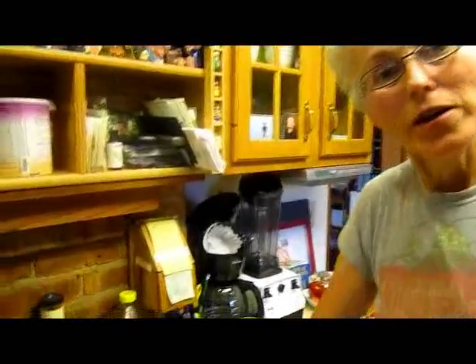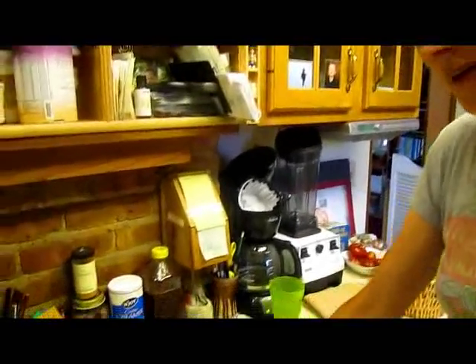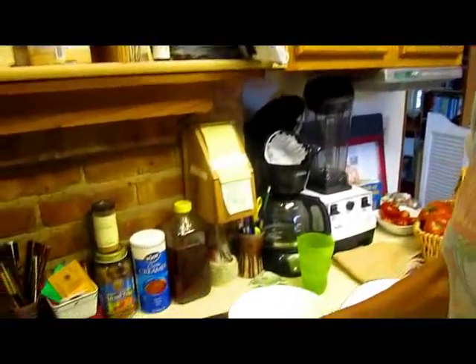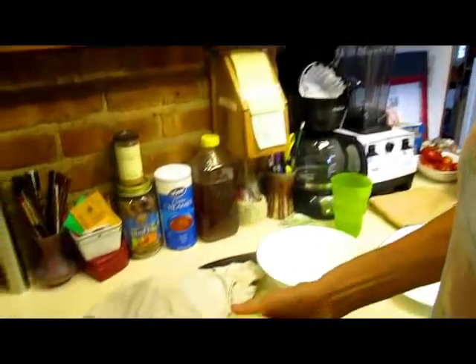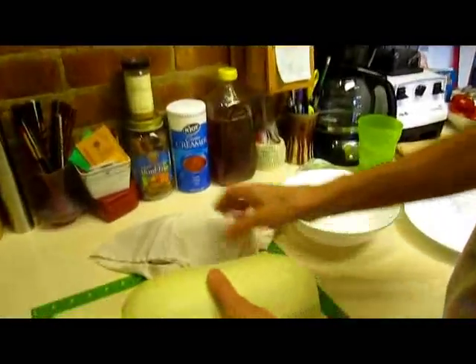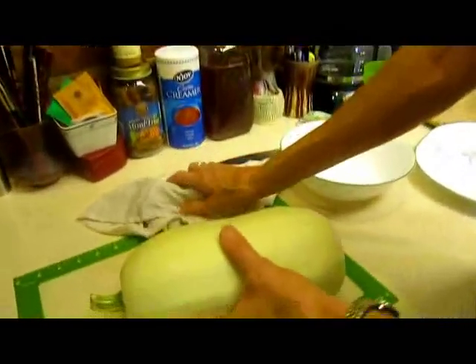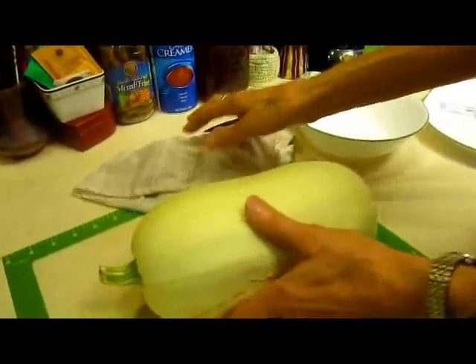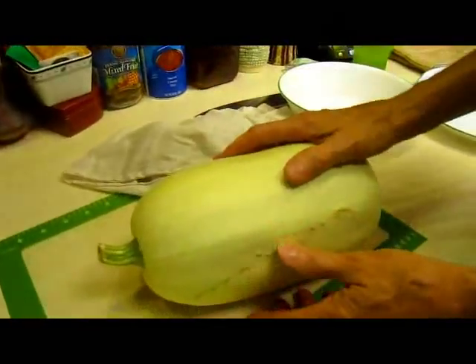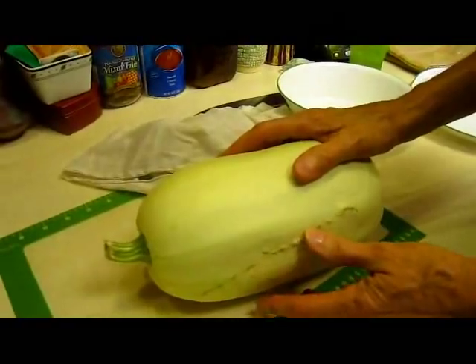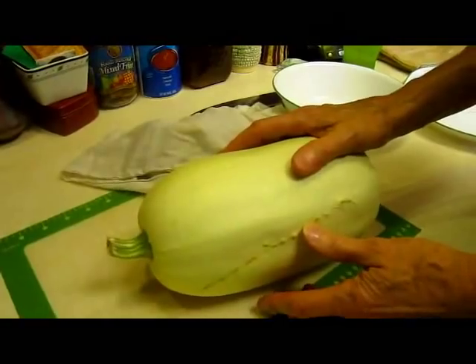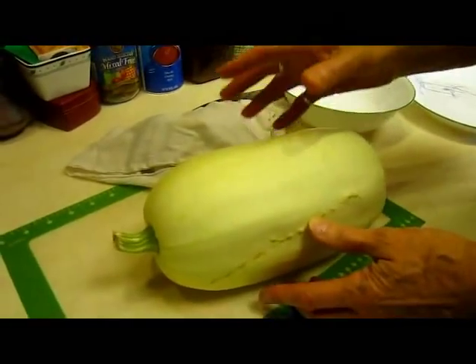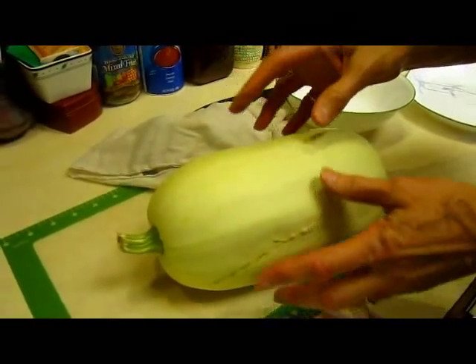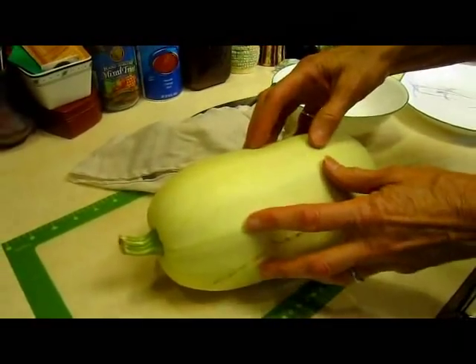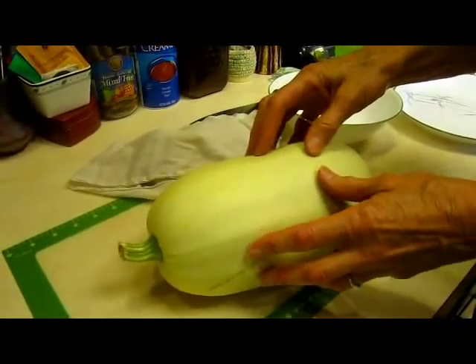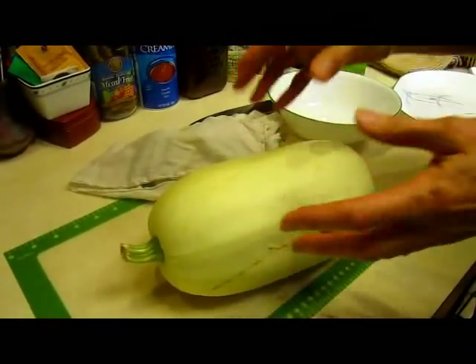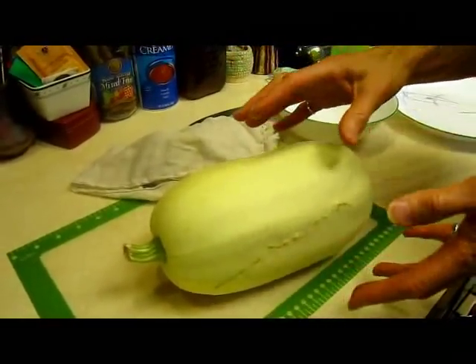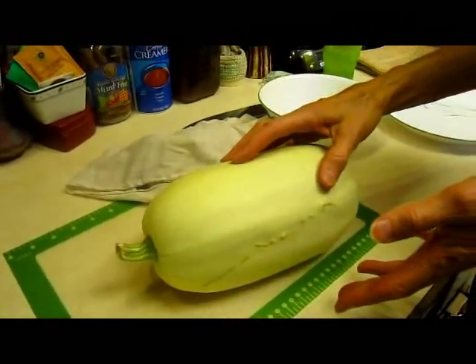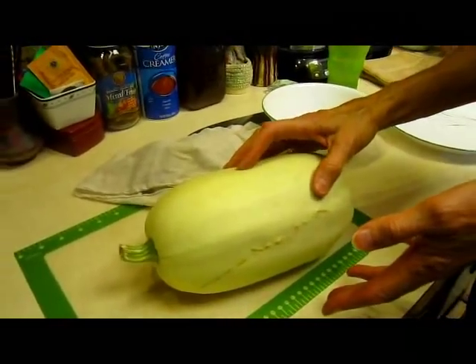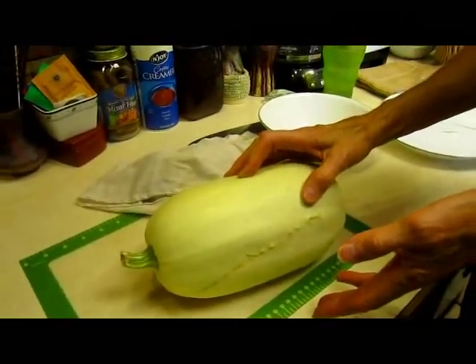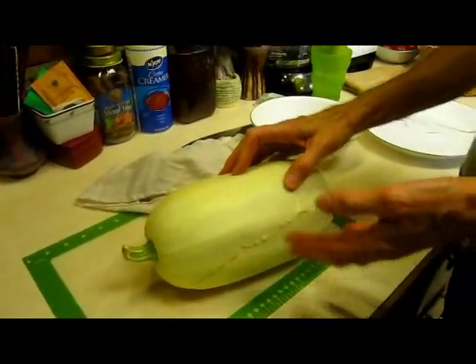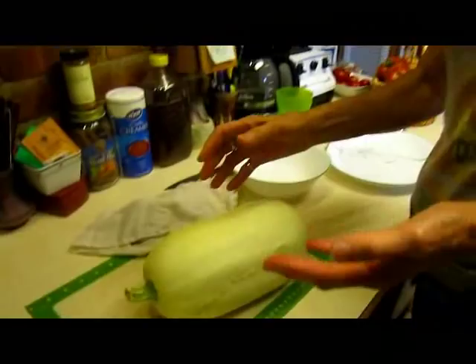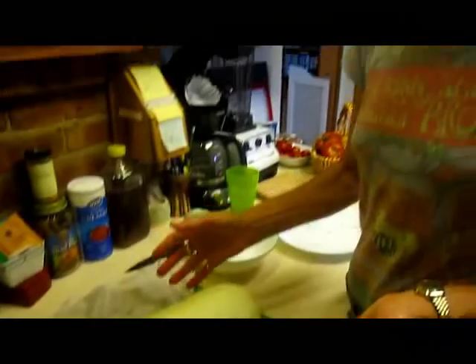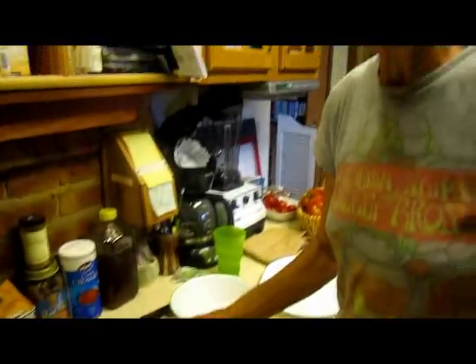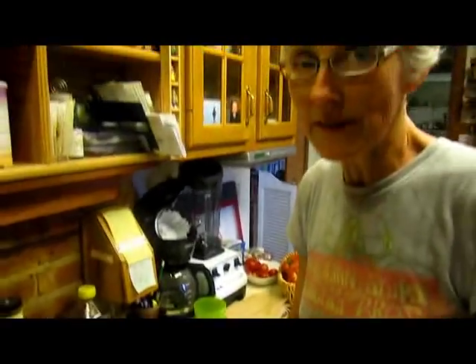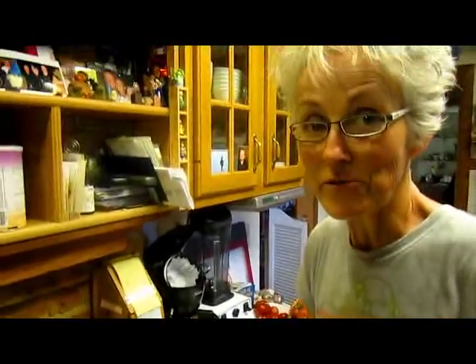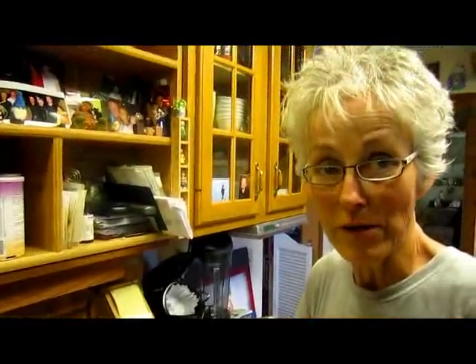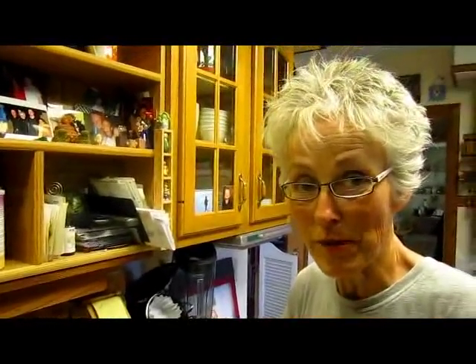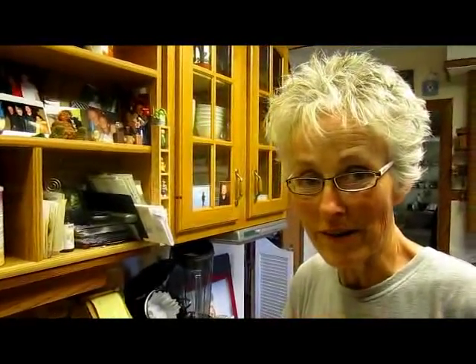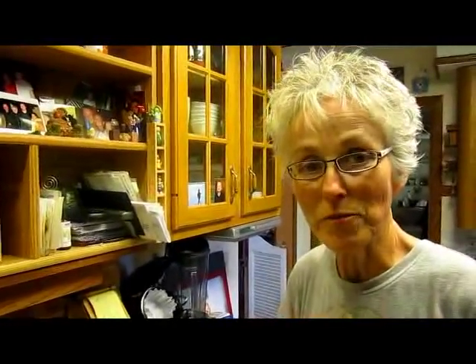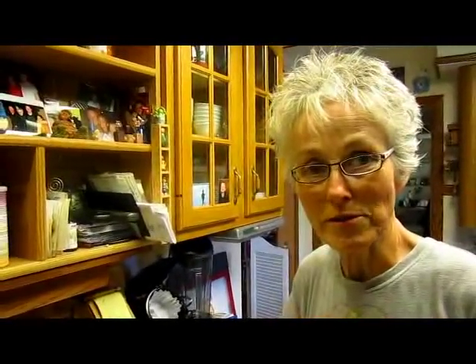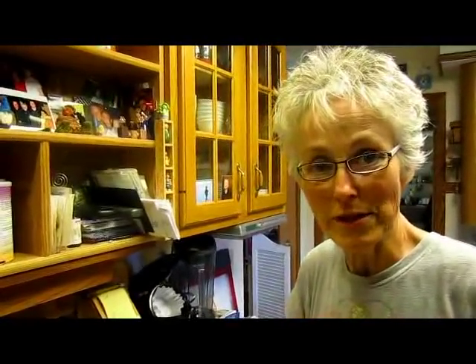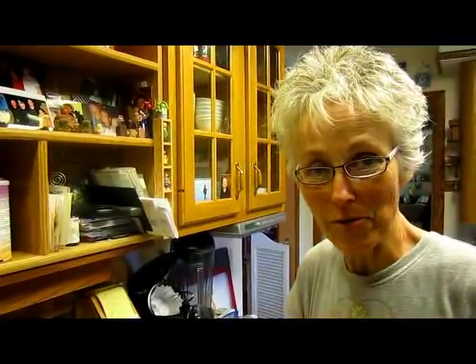The easiest way I have found is to microwave the spaghetti squash. You can easily do it in the oven, but since it's in the 80s today I do not want to turn my oven on, so I'm going to do it in the microwave.